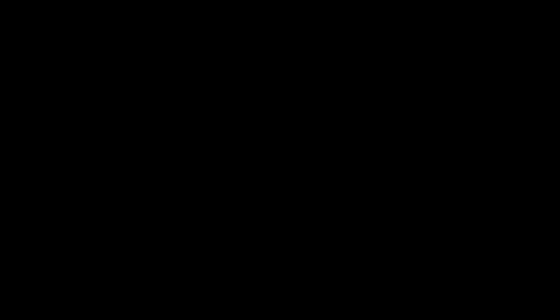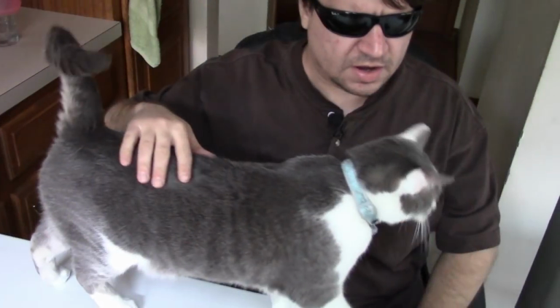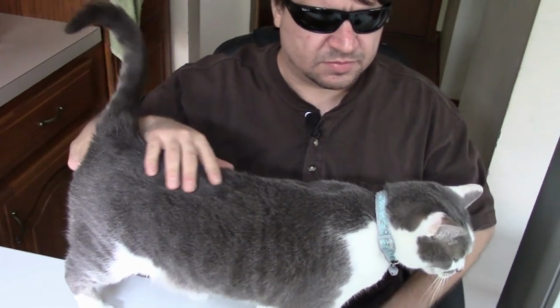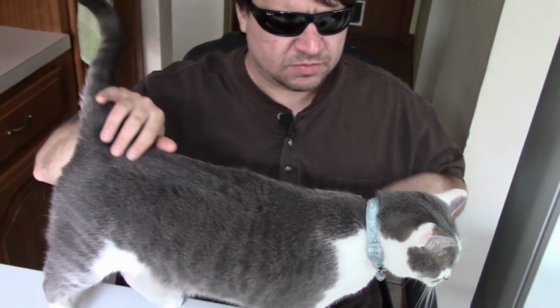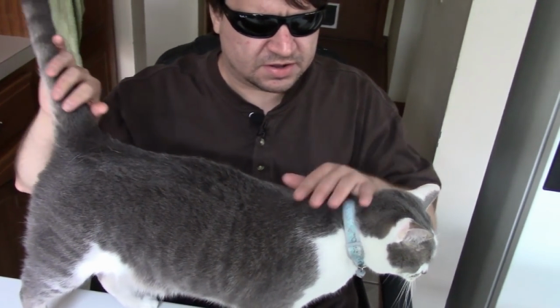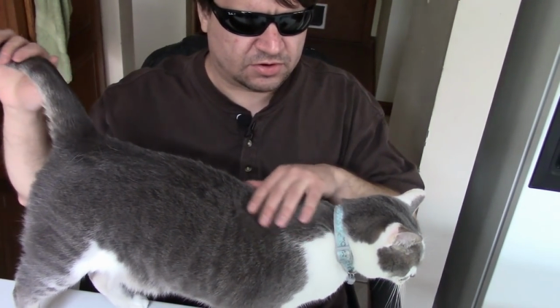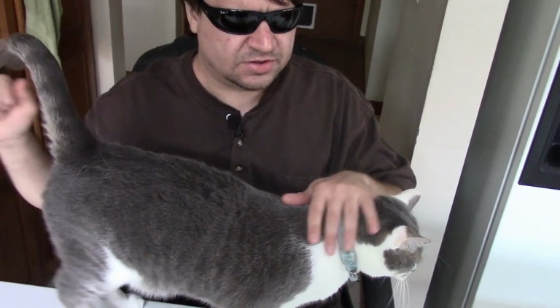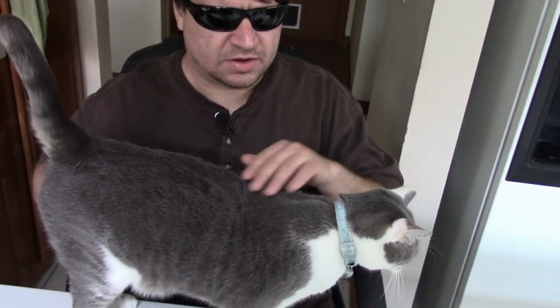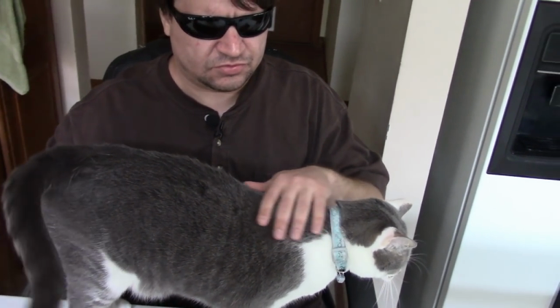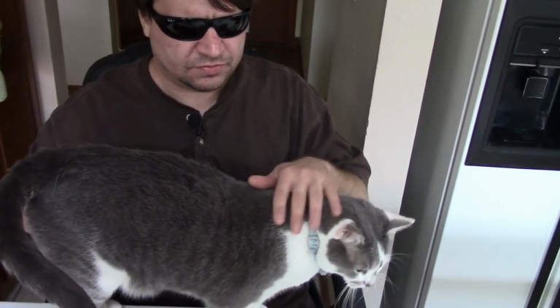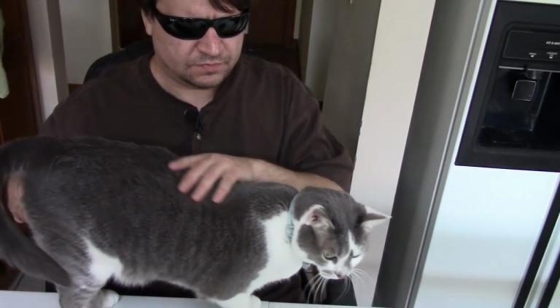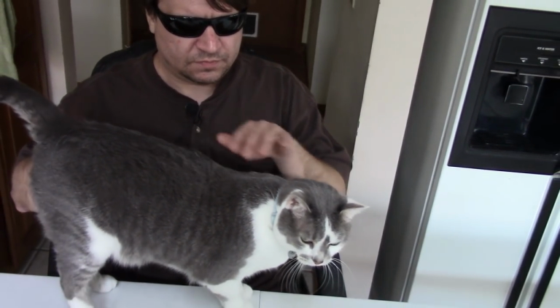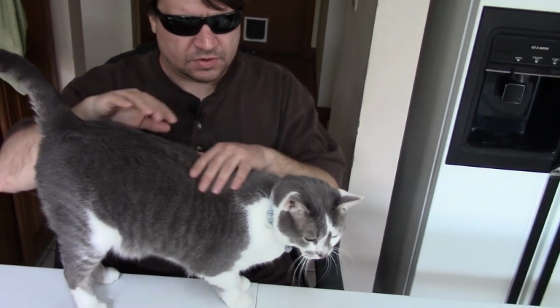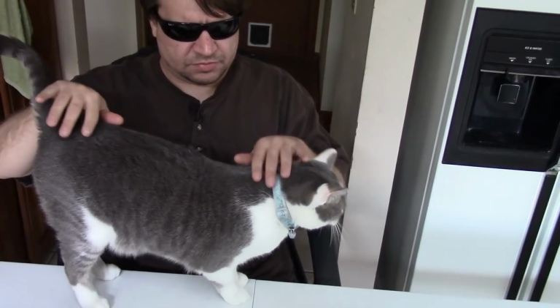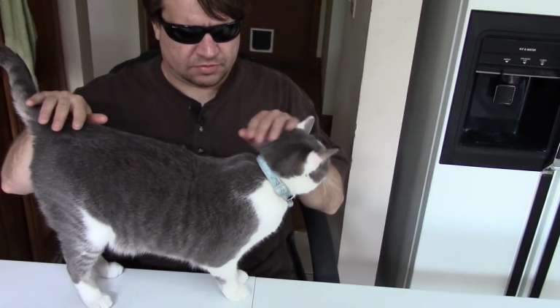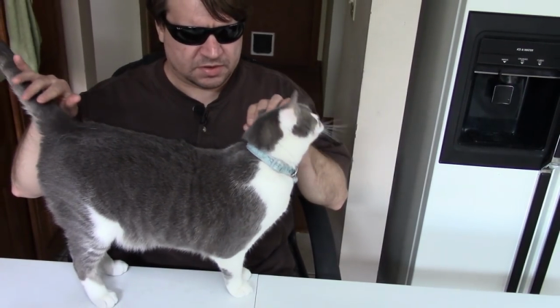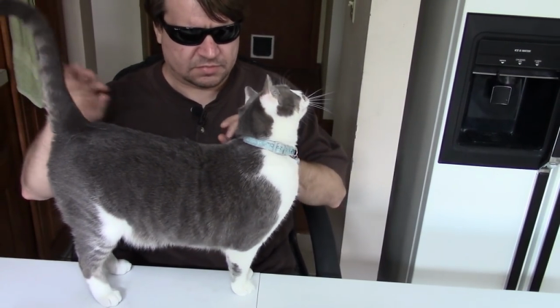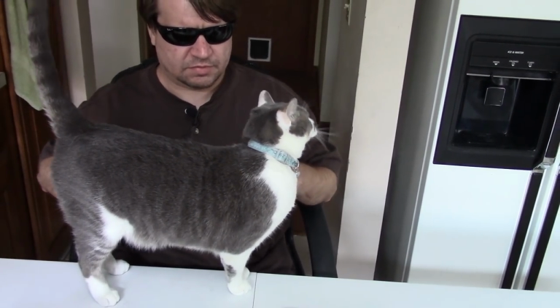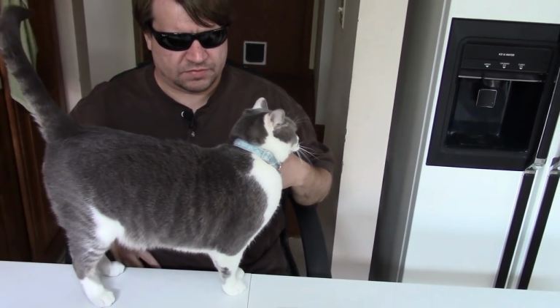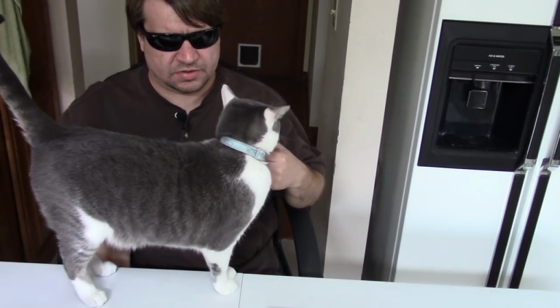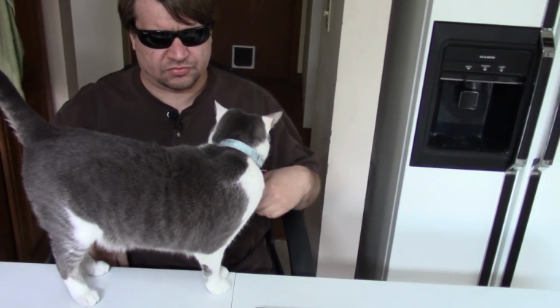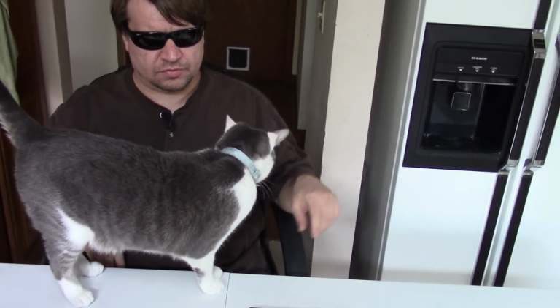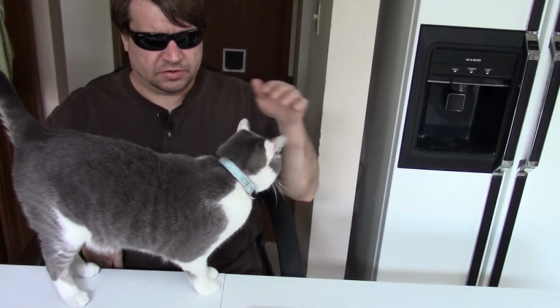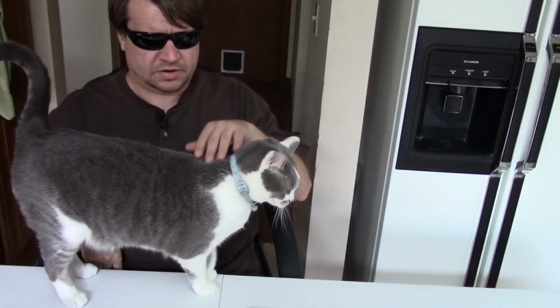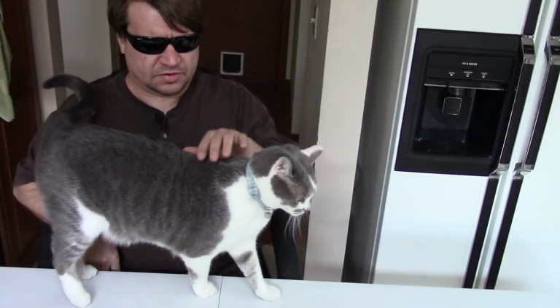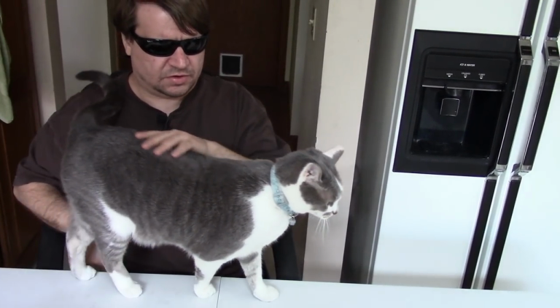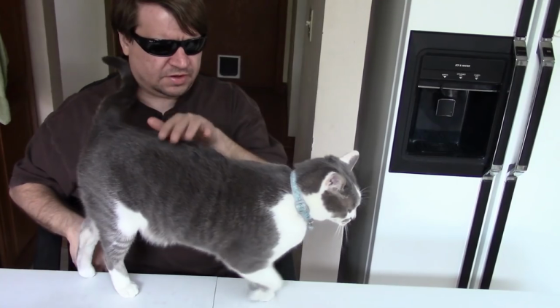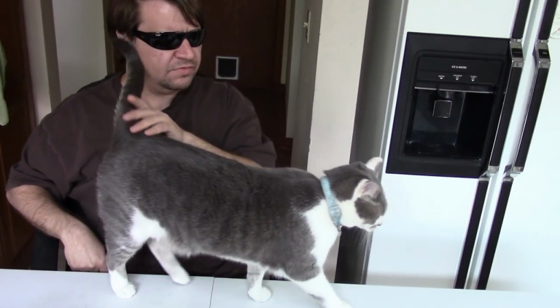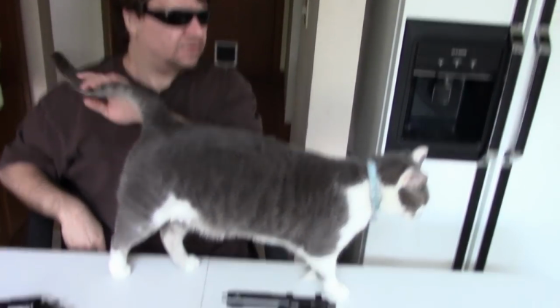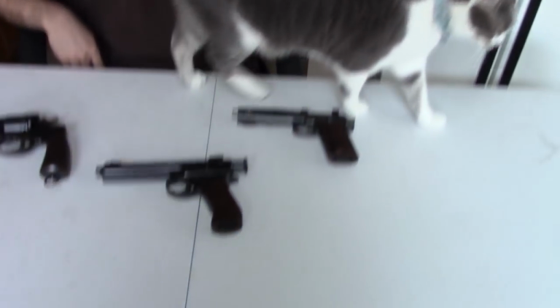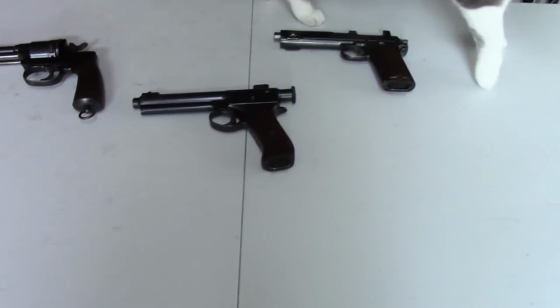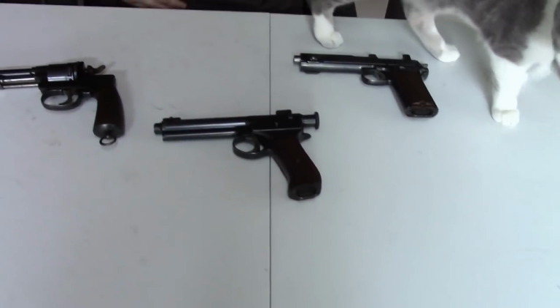Hi, this is Misha, and in kind of our continuing coverage of guns with the newer equipment, we thought we would revisit the Austro-Hungarian guns of the Austrian half of World War I period.